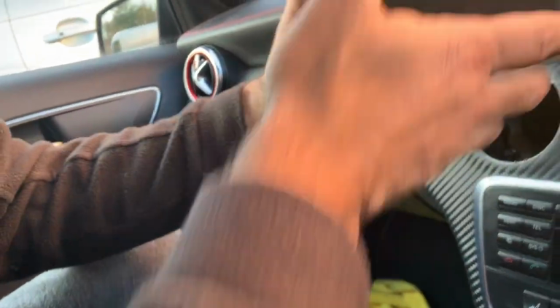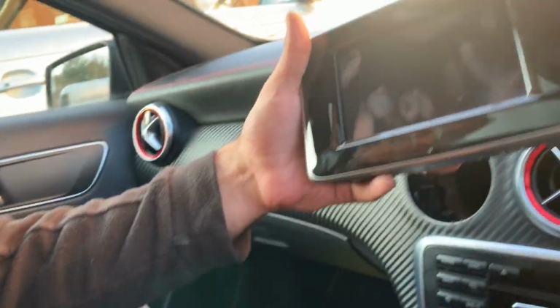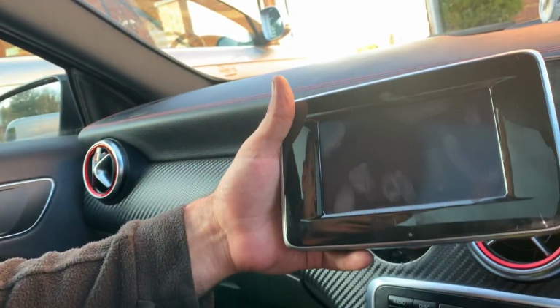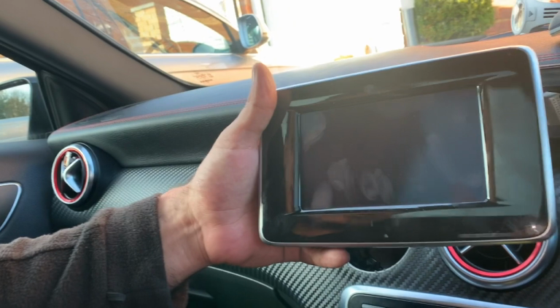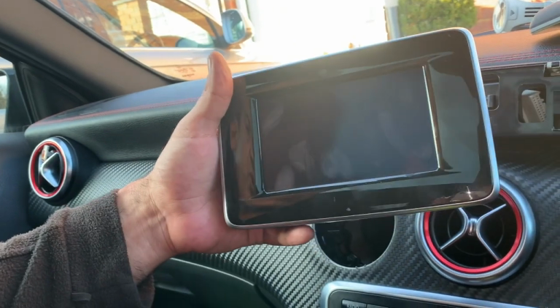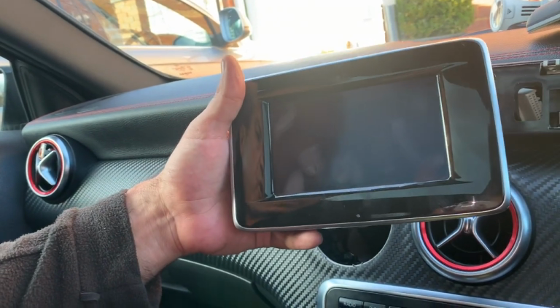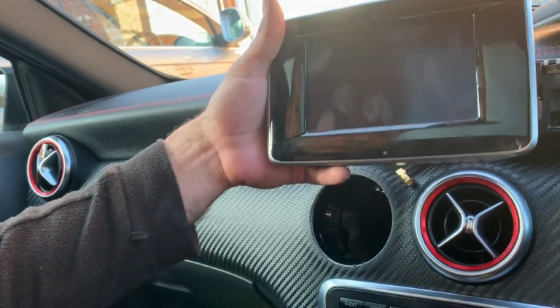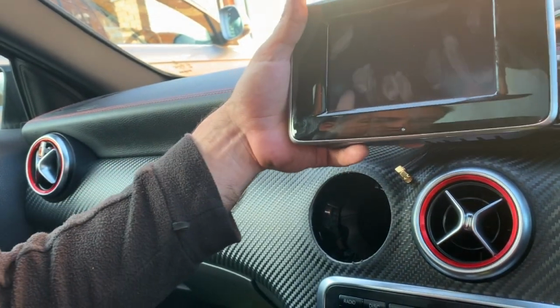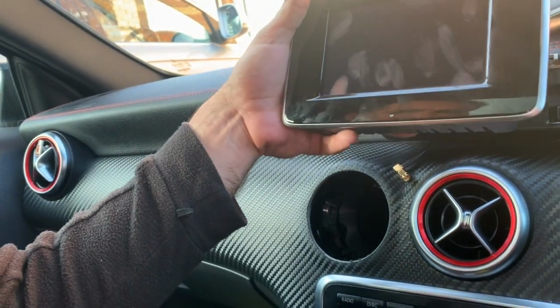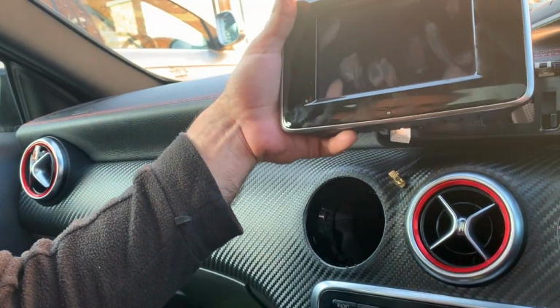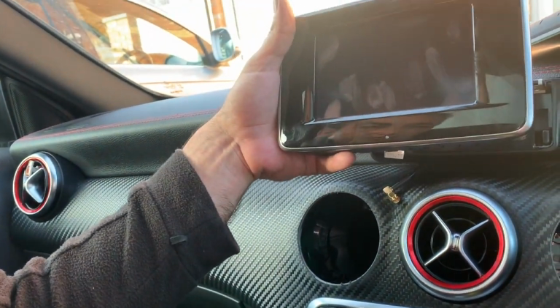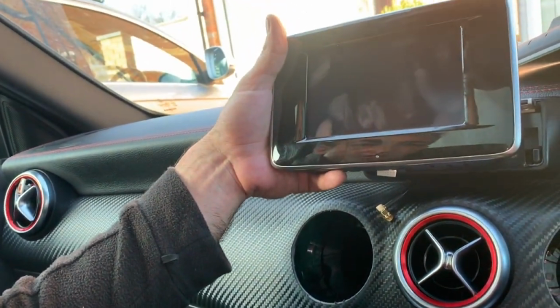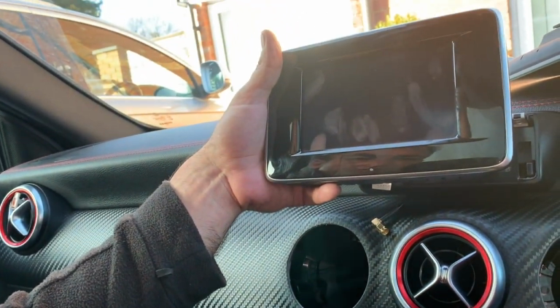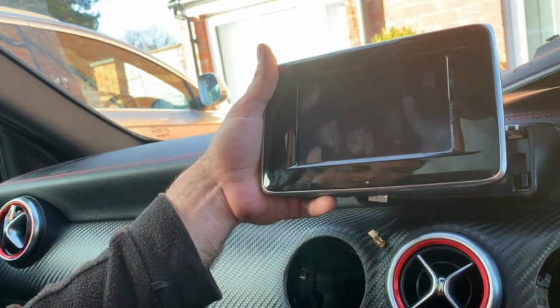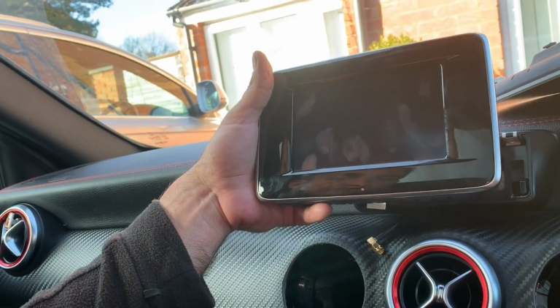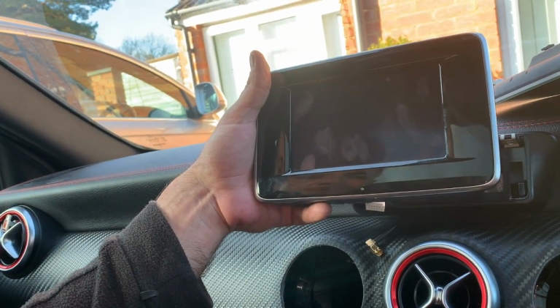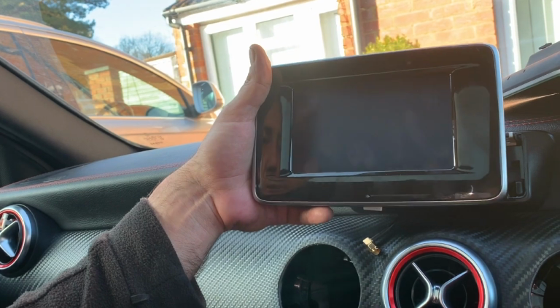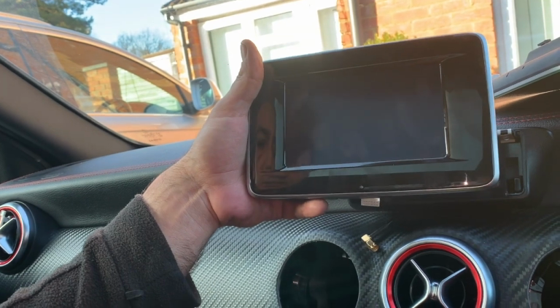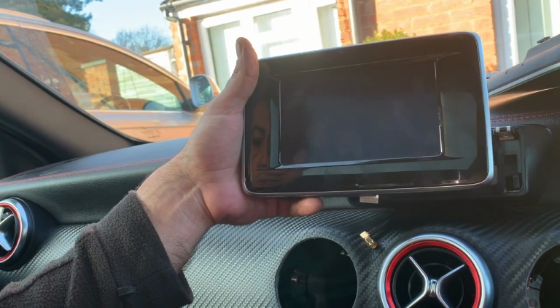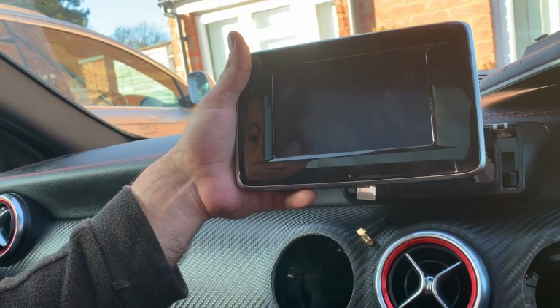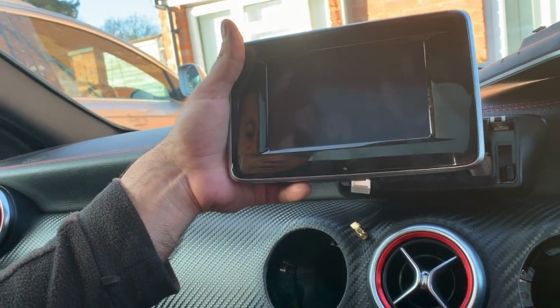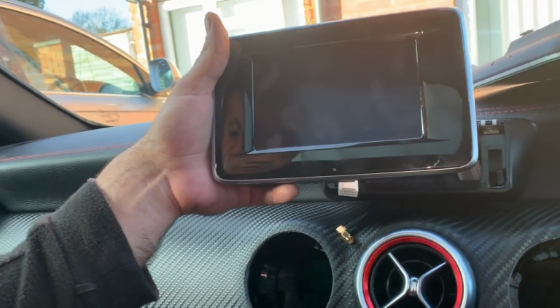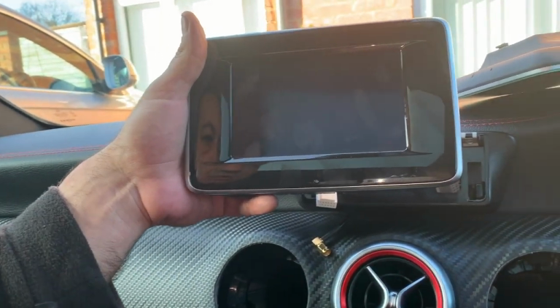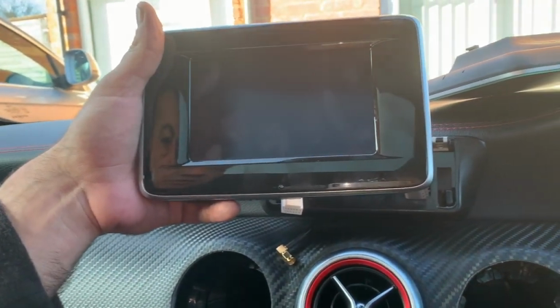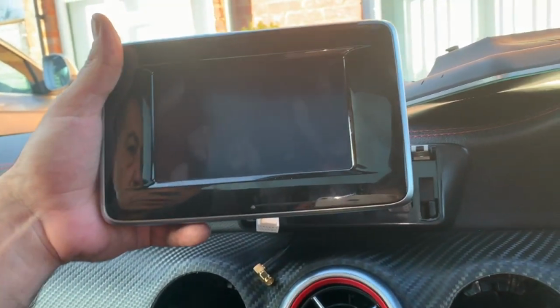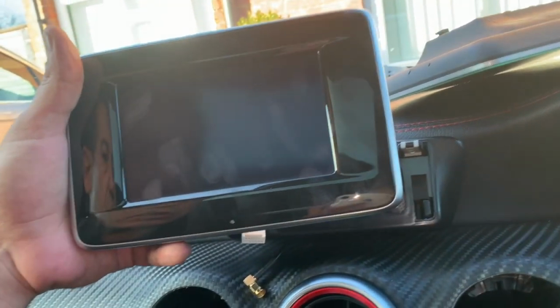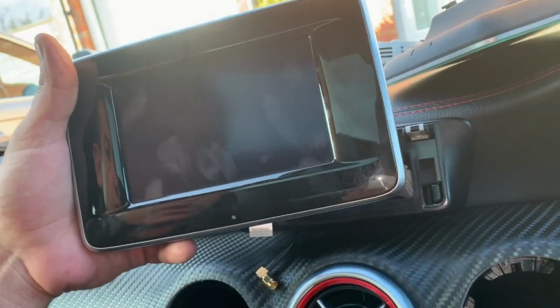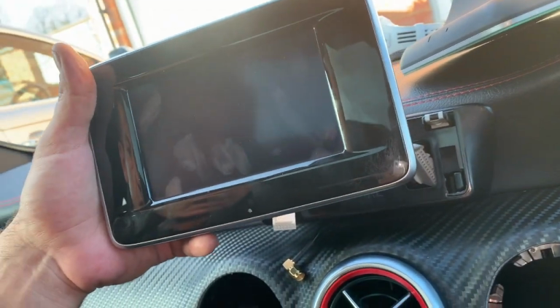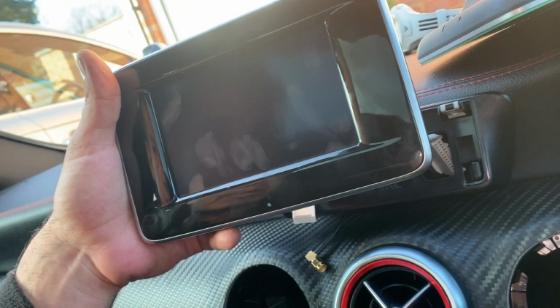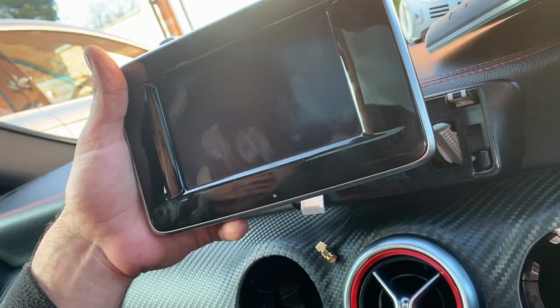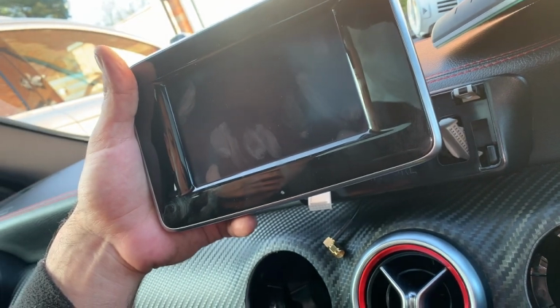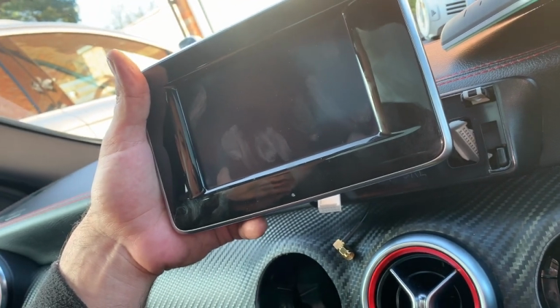Hey guys, I just wanted to show you a quick video on how to remove the stock screen from a Mercedes A Class 180. This is just a quick video to show you, in case somebody's got any questions.